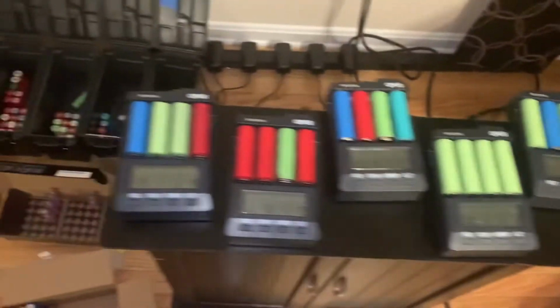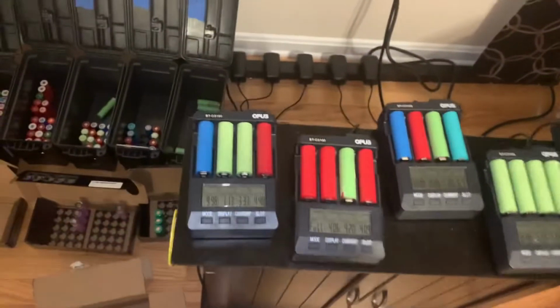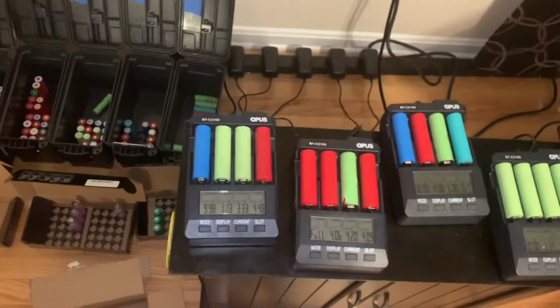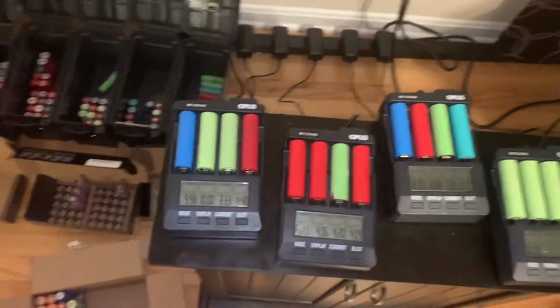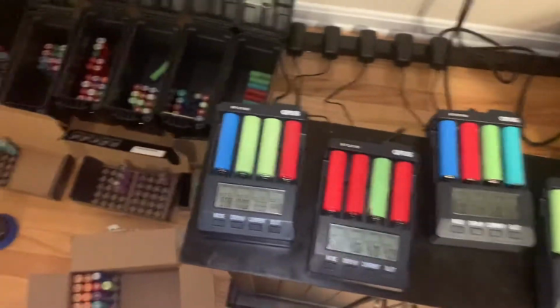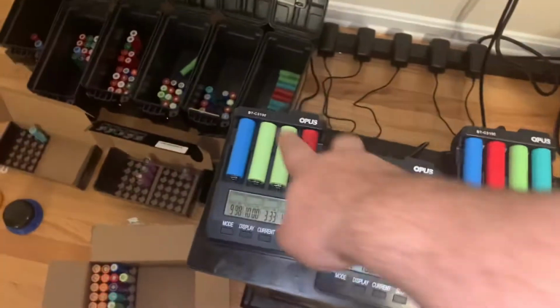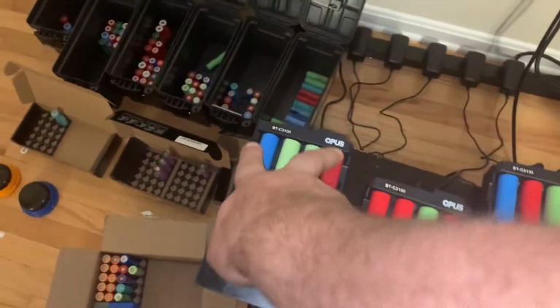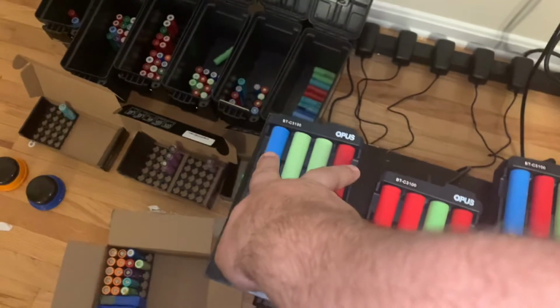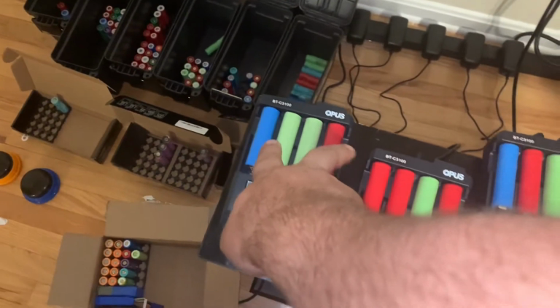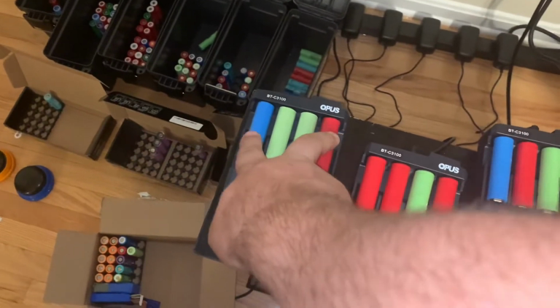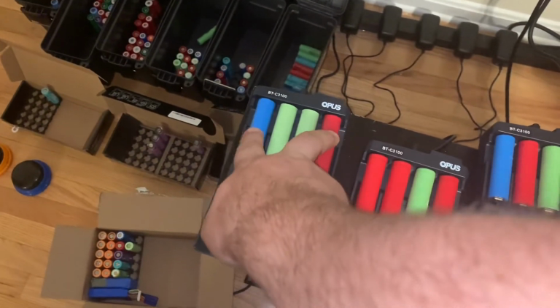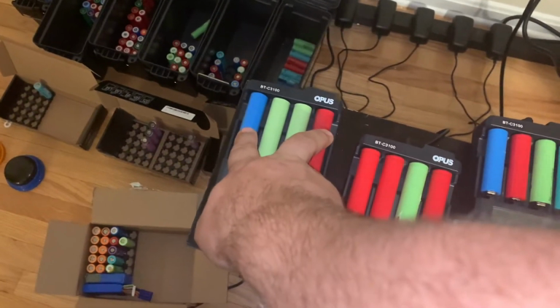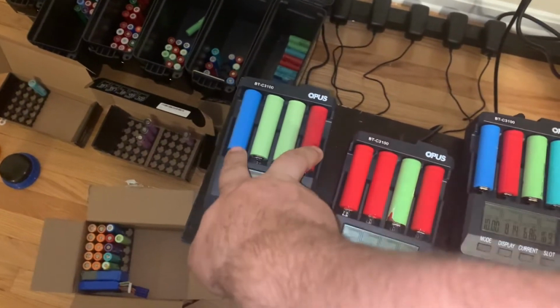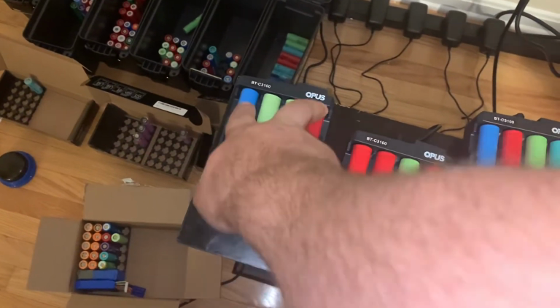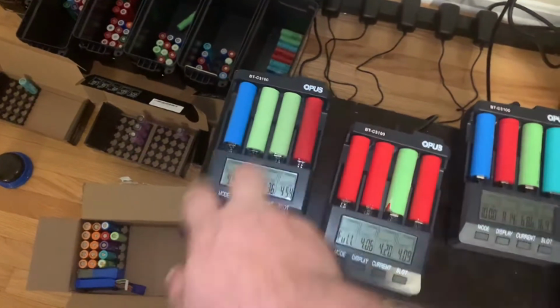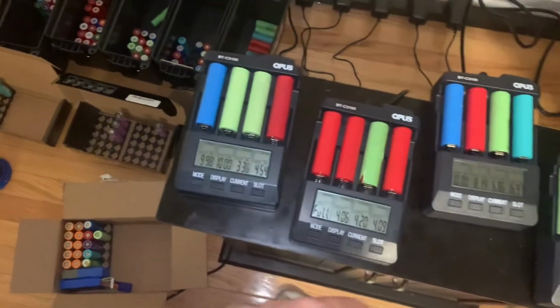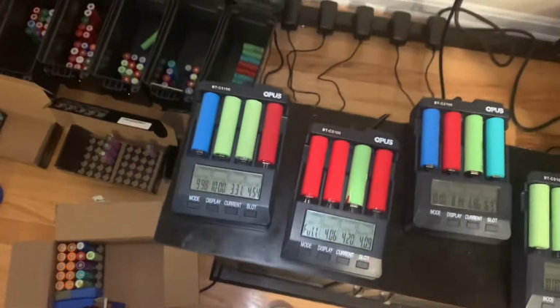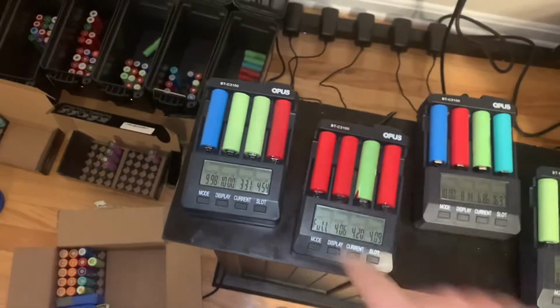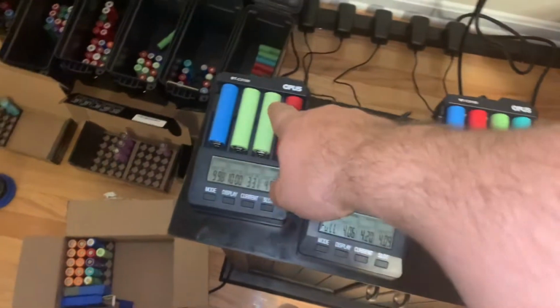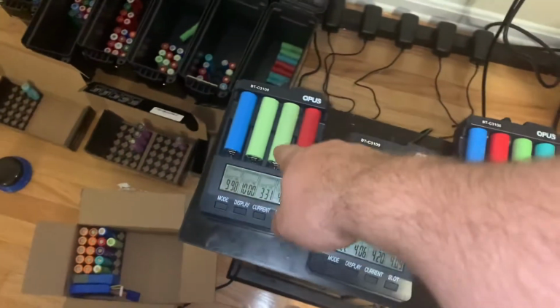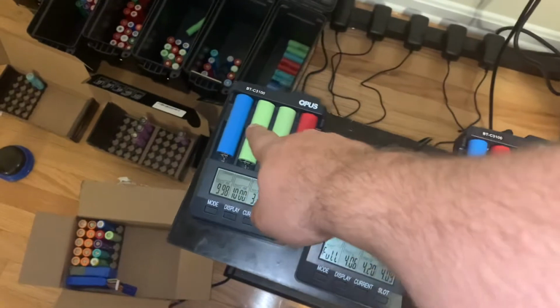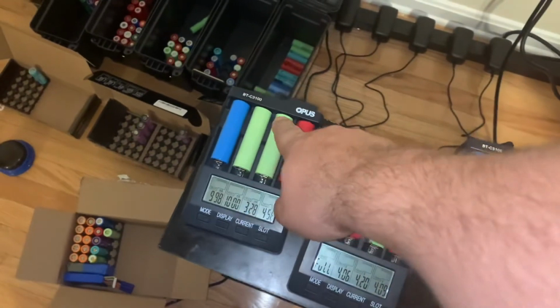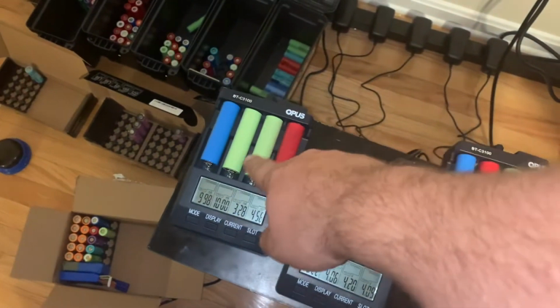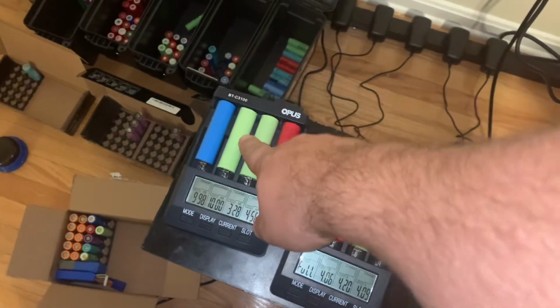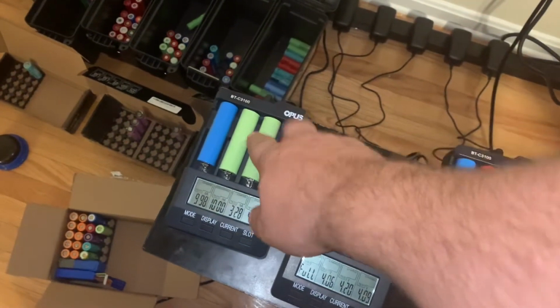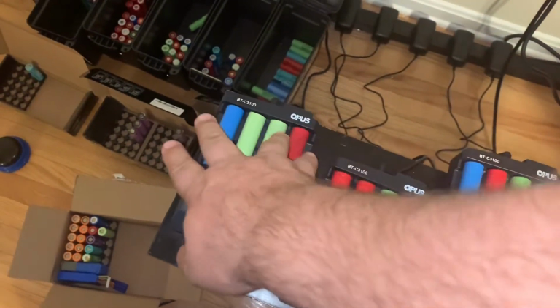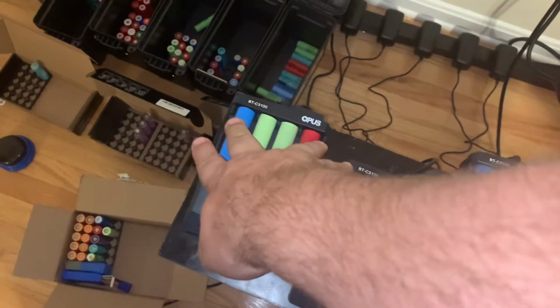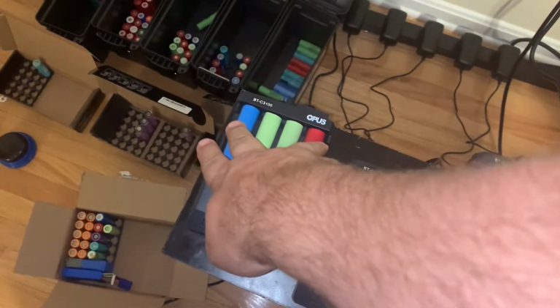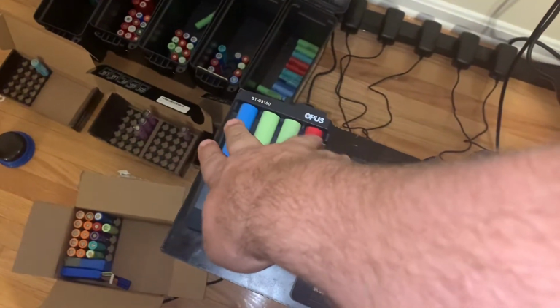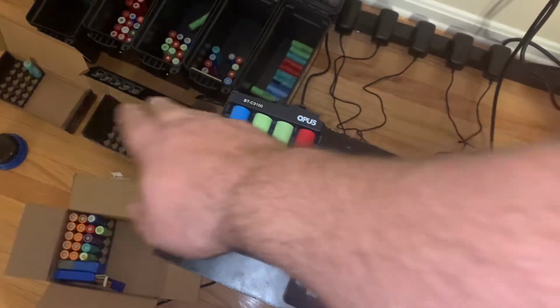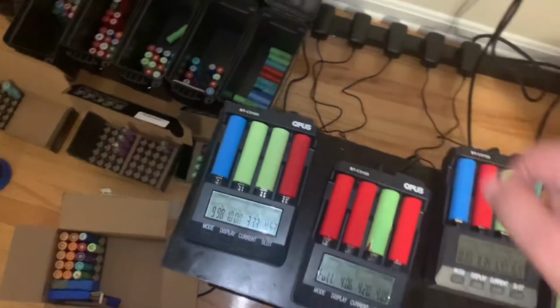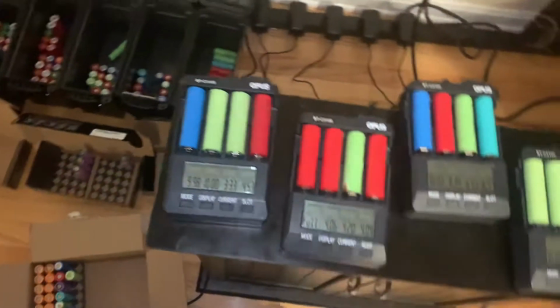If you want to charge at two amps you can only do it on these two slots right here. You can't have a single battery in that configuration — it's either two amps on those two slots or one amp max for all of them.